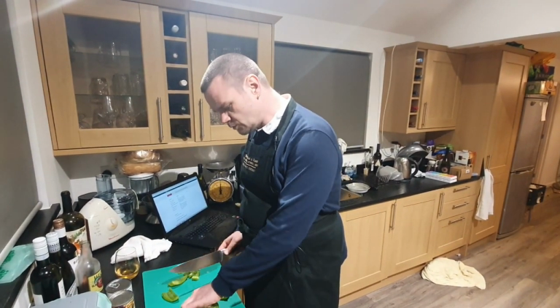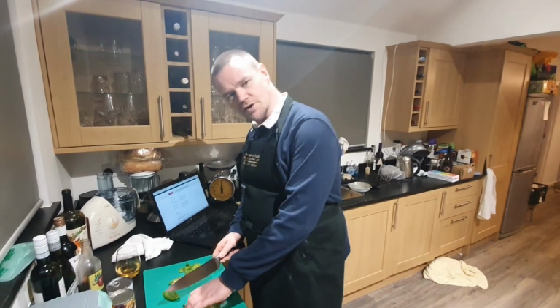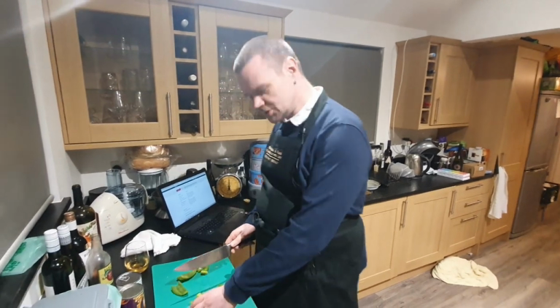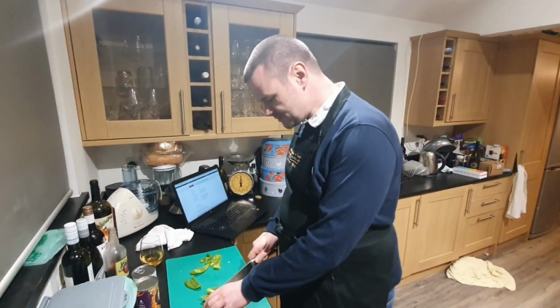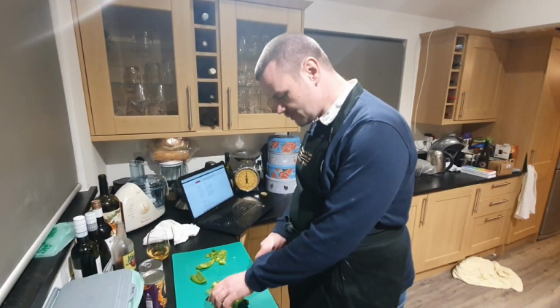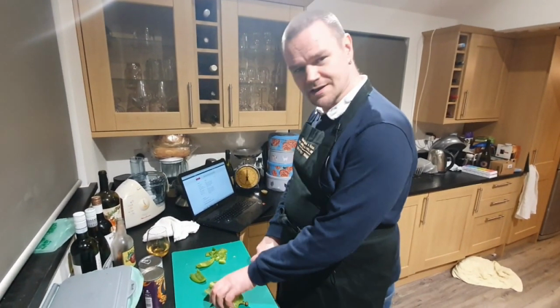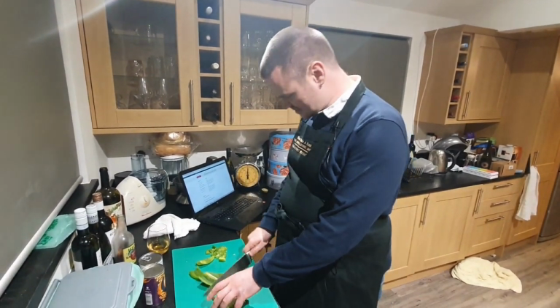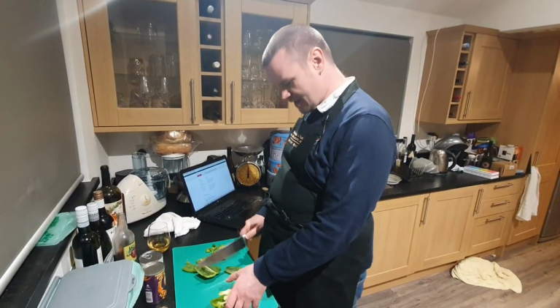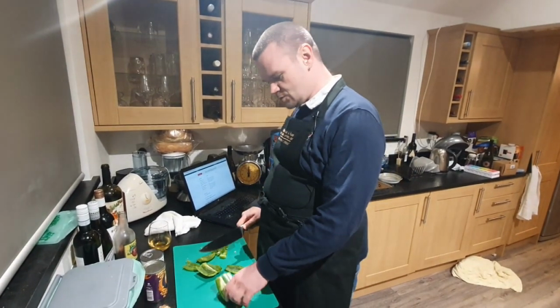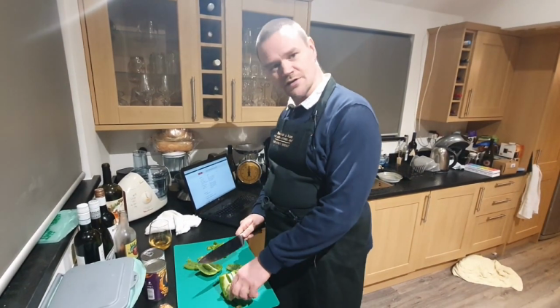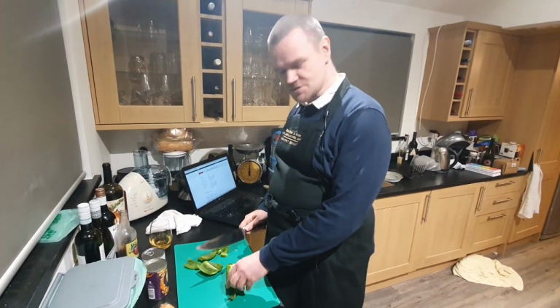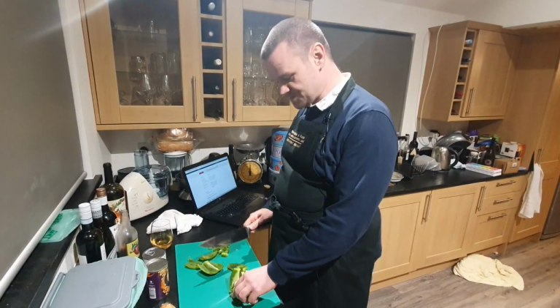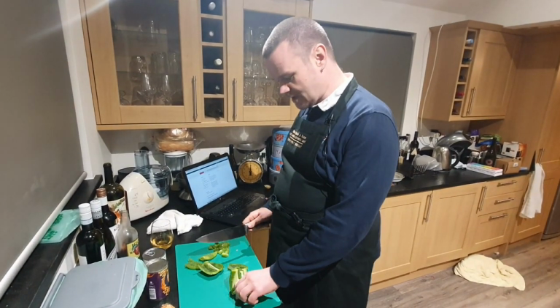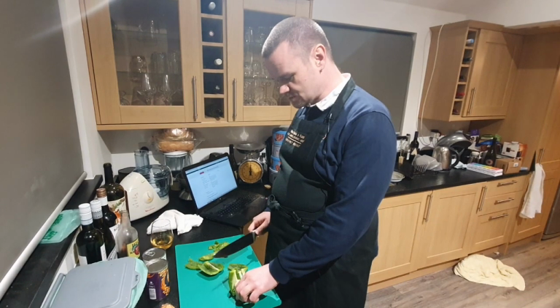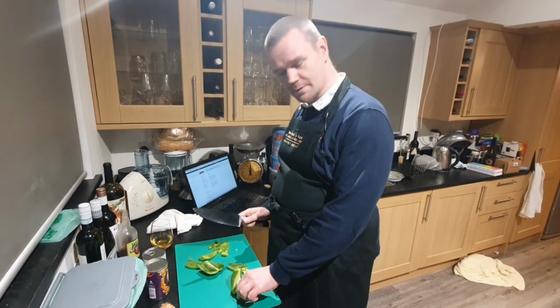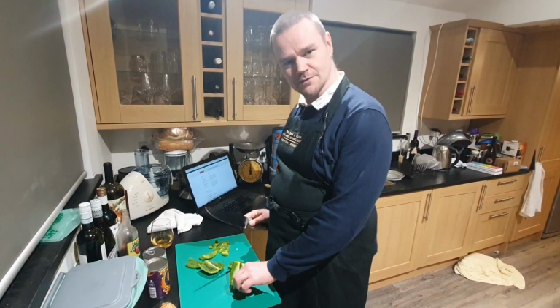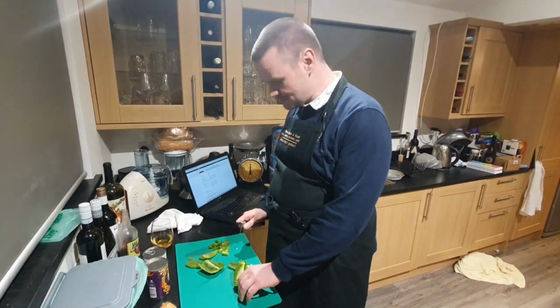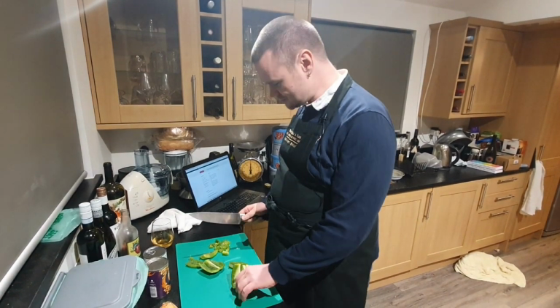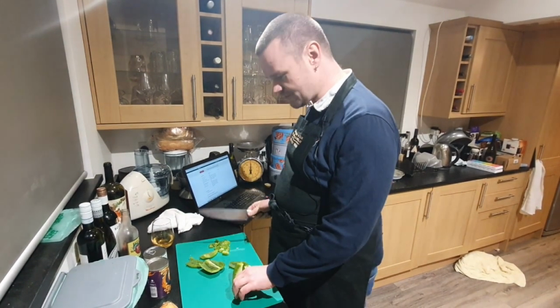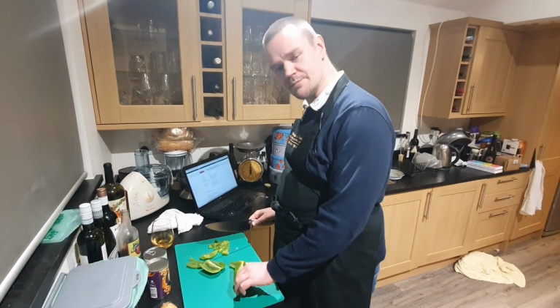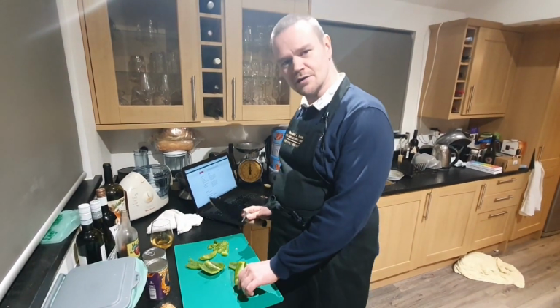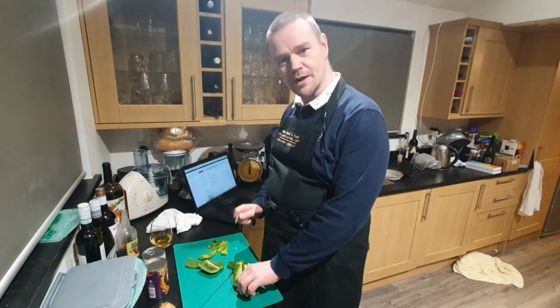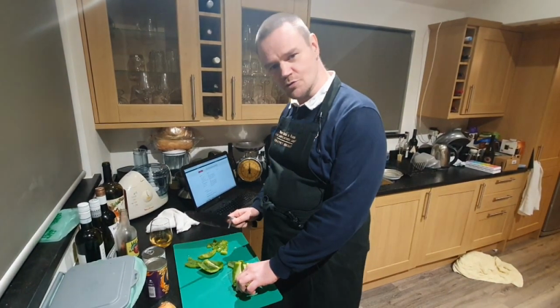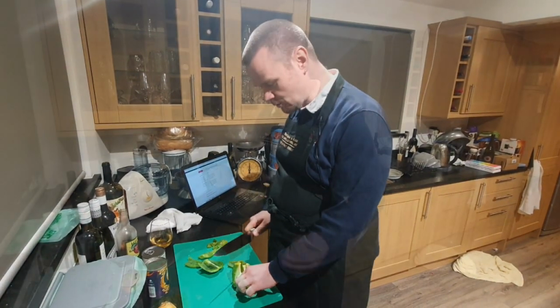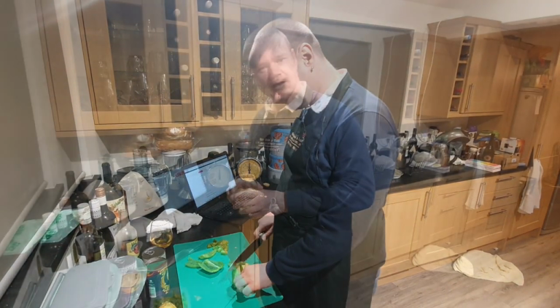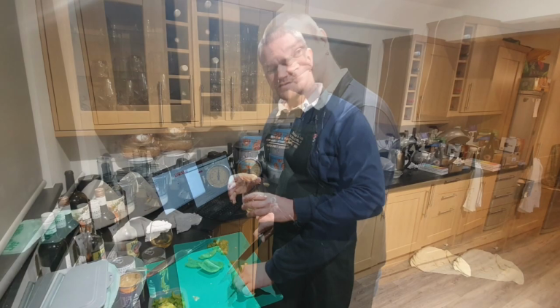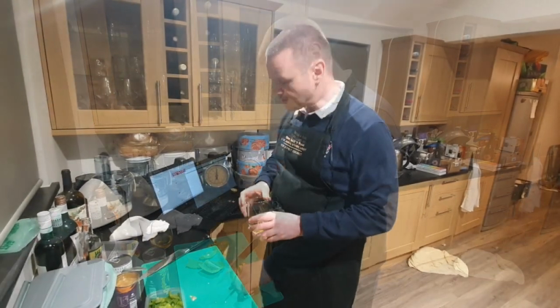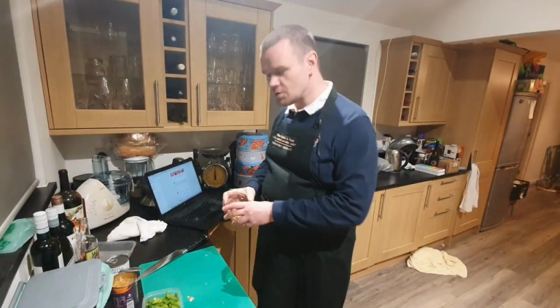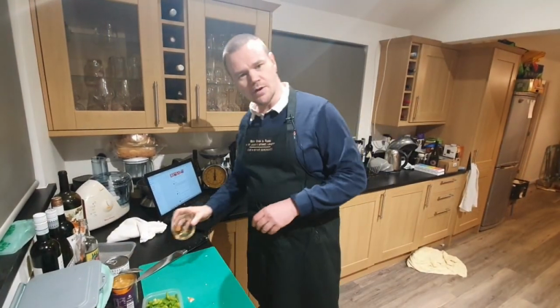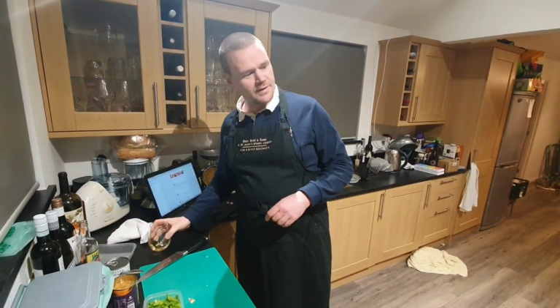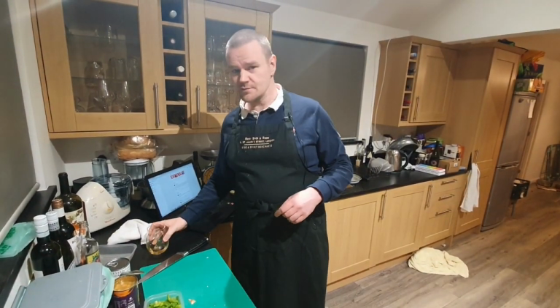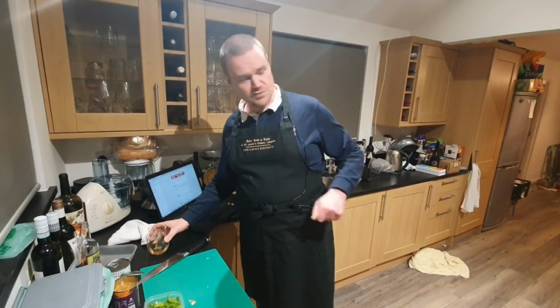We're all trying to eat a little bit less meat, aren't we? So we'll see how this goes. I'm just chopping up pepper at the moment and doing a bit of other prep. And that's the prep done so I will make a start over at the stove.